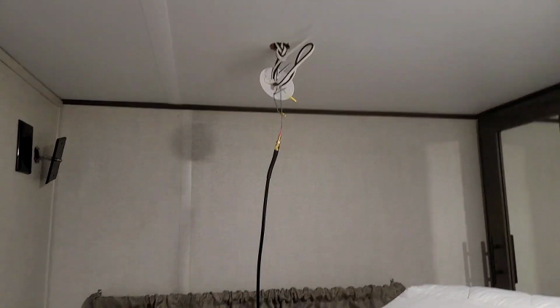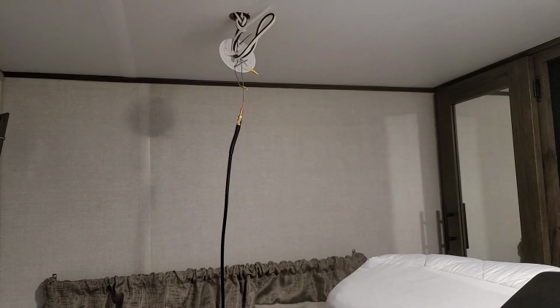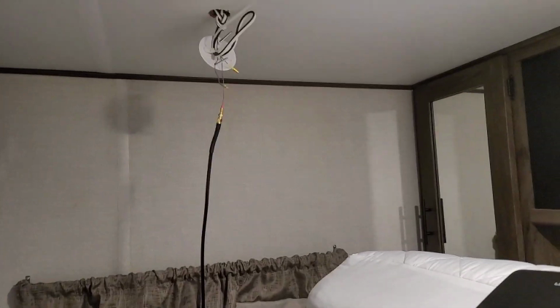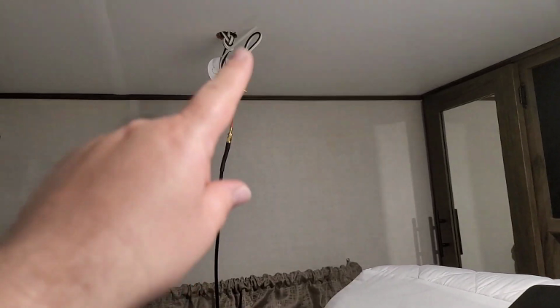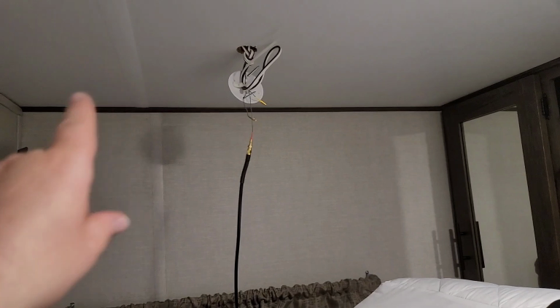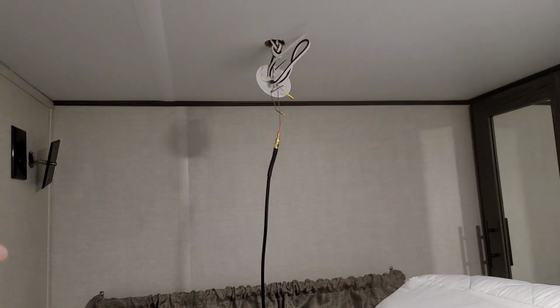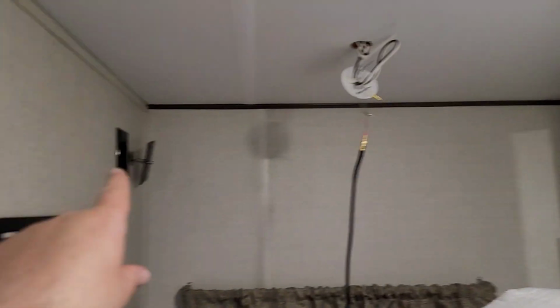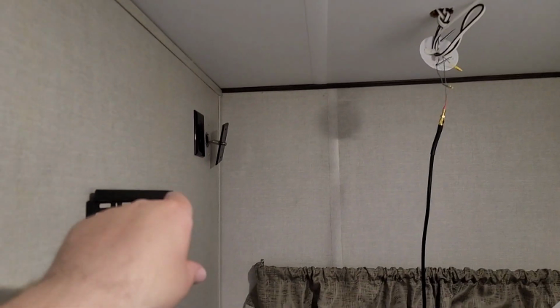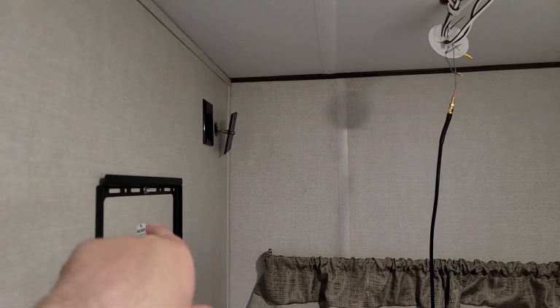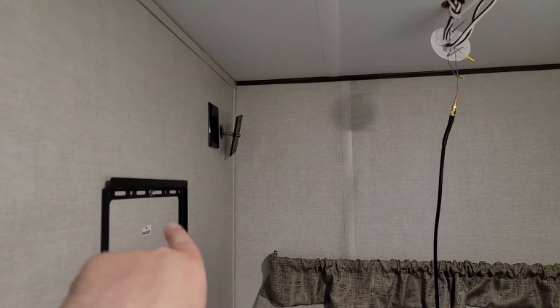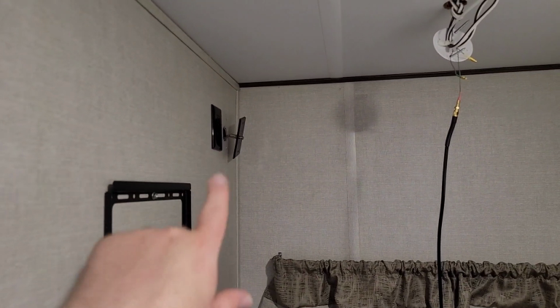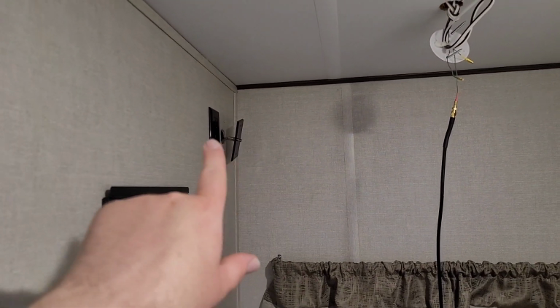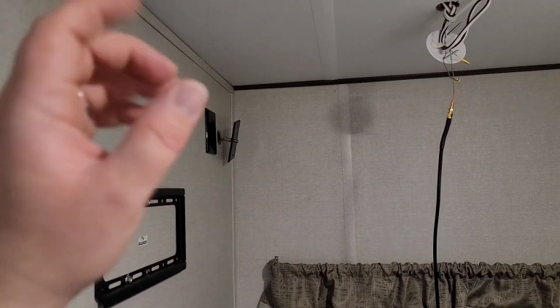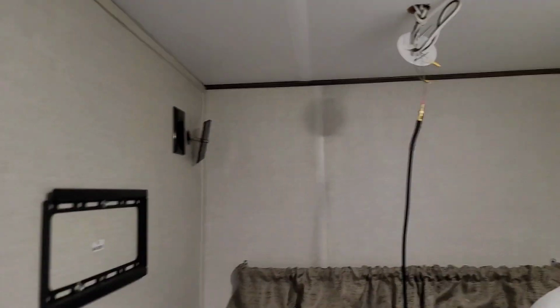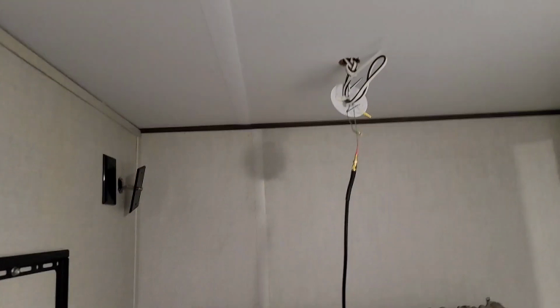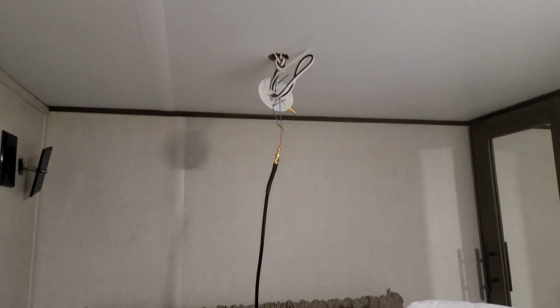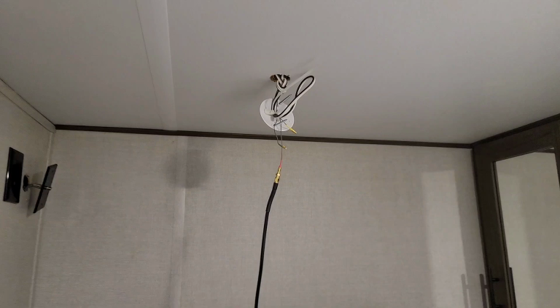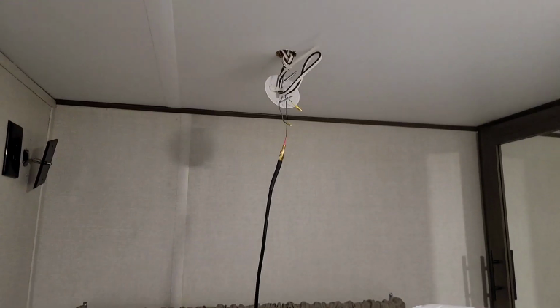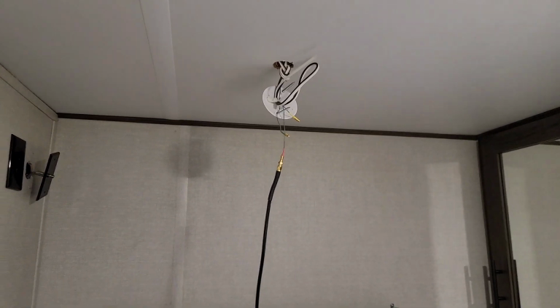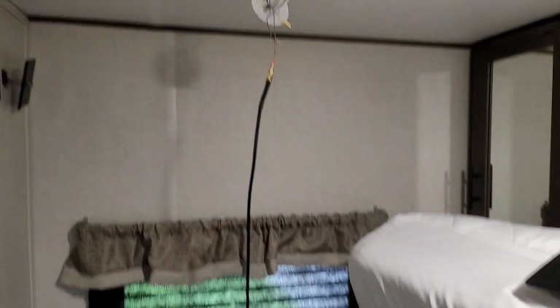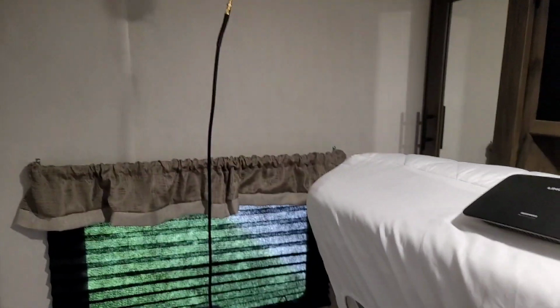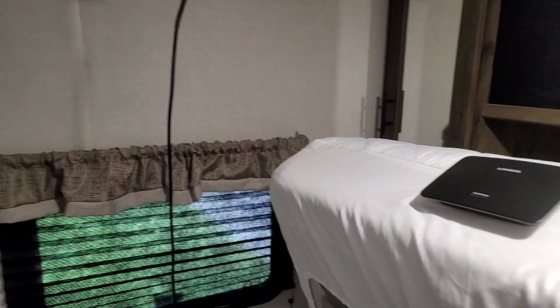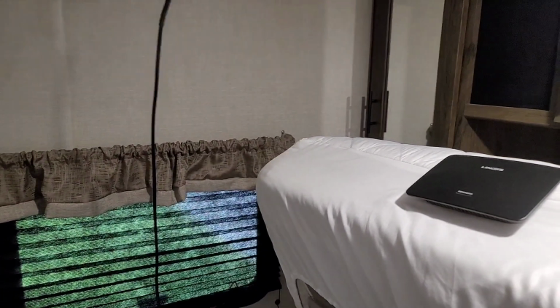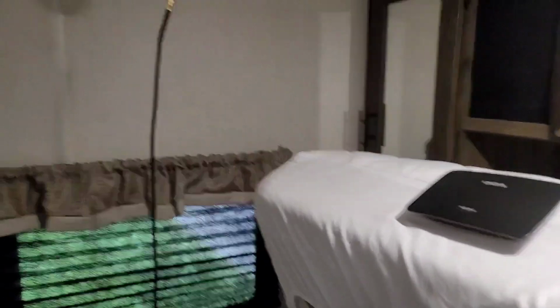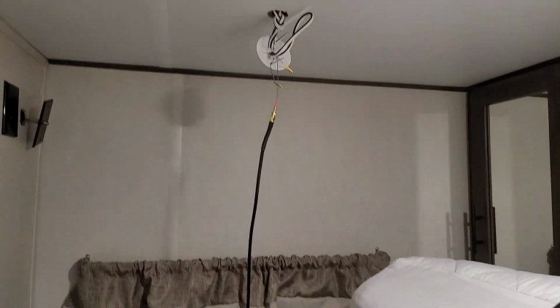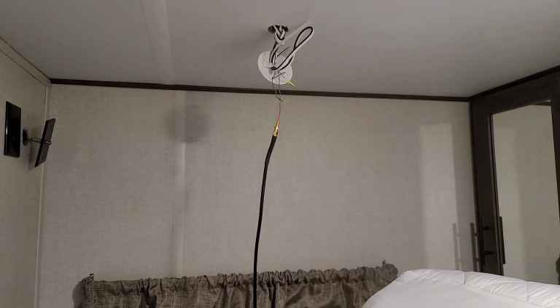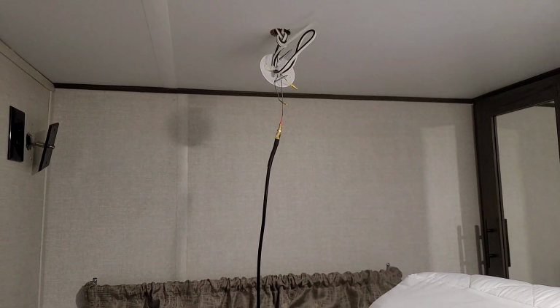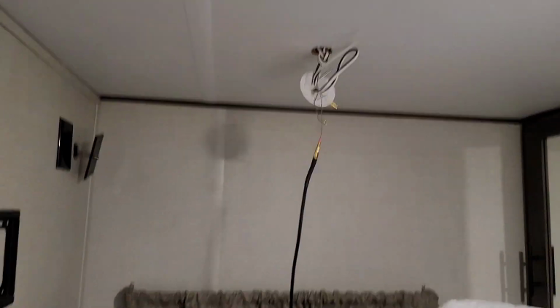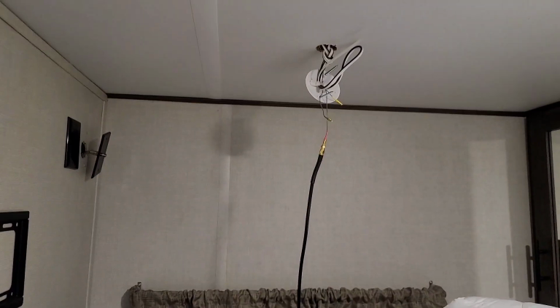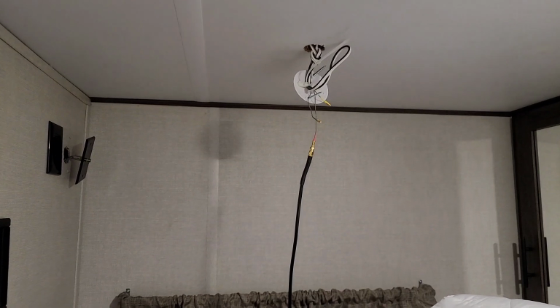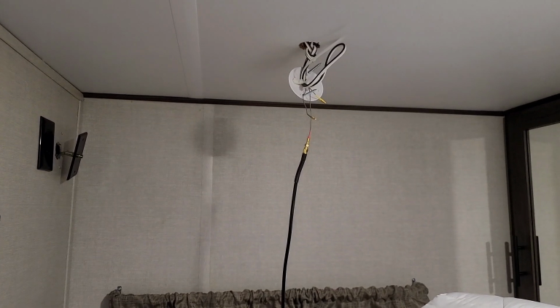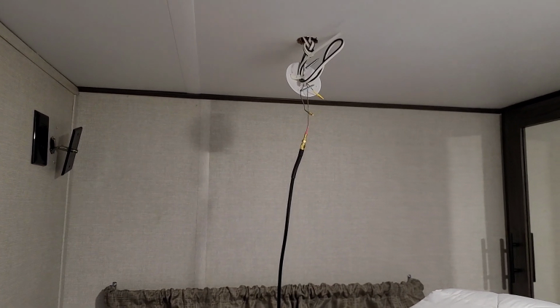I'm going to run all these wires right up through here and mount it right behind the TV. You'll never see any wires and I'm going to have Wi-Fi in my camper for free. Thanks for watching, I hope it helped.